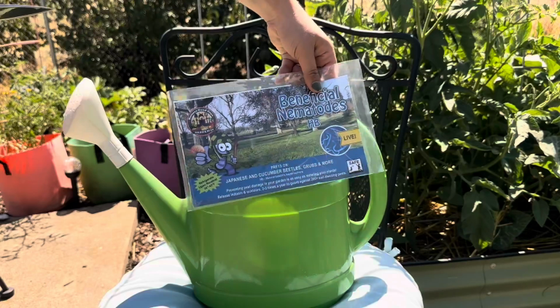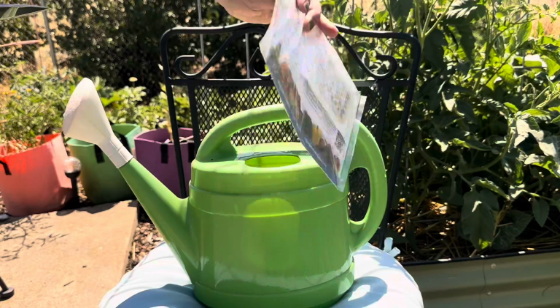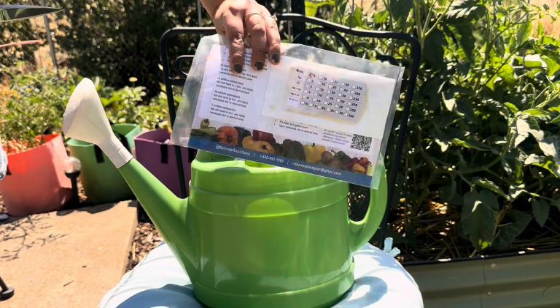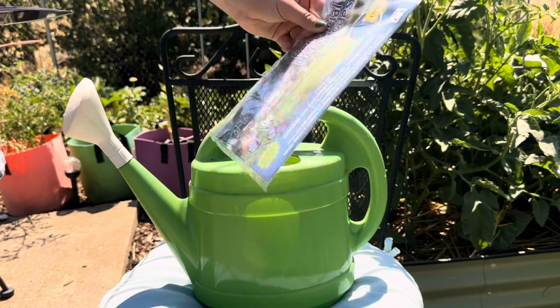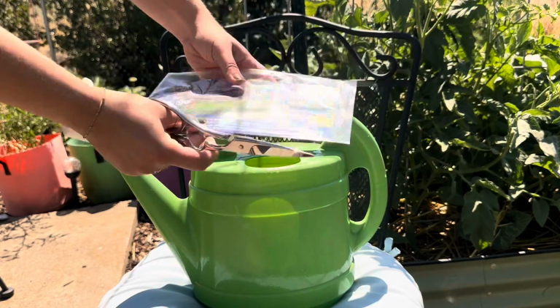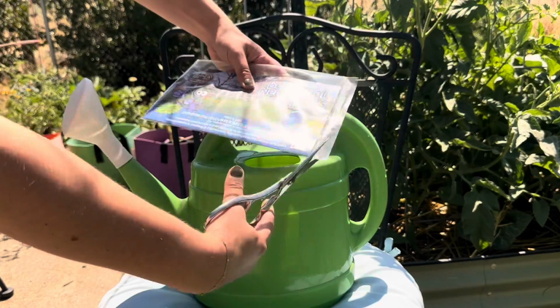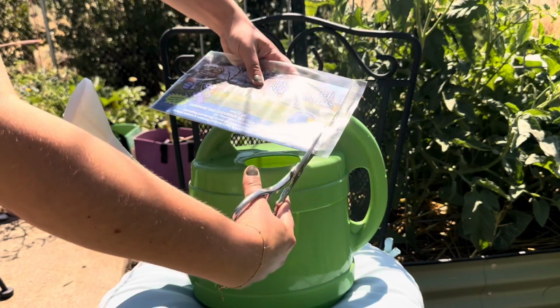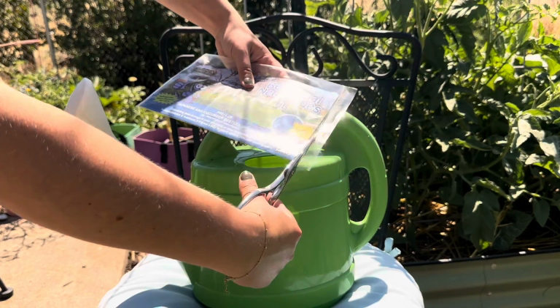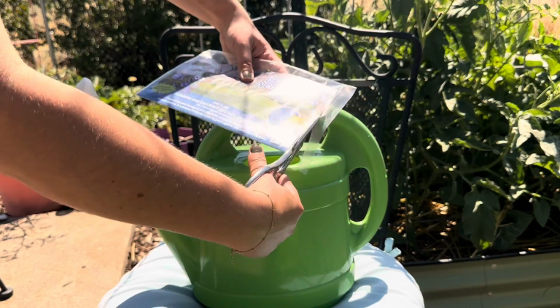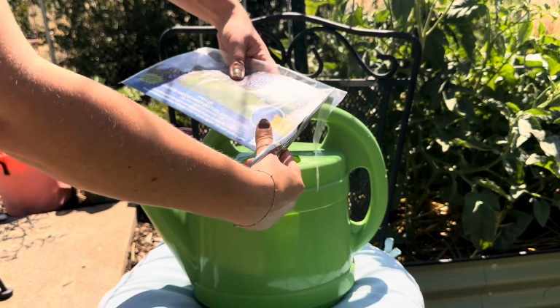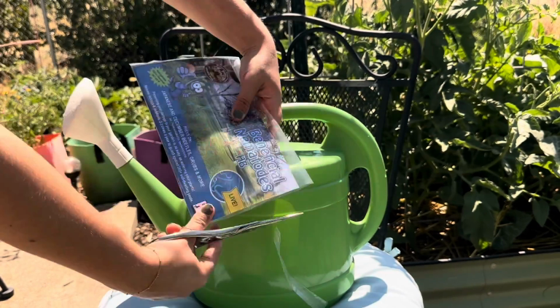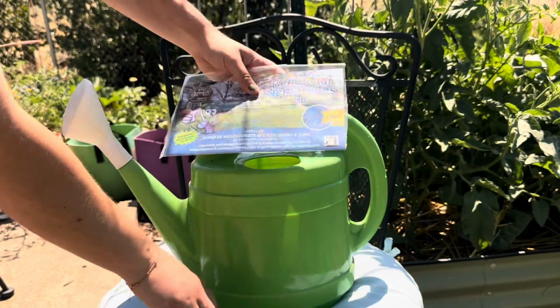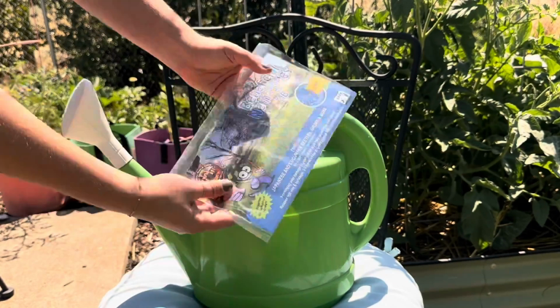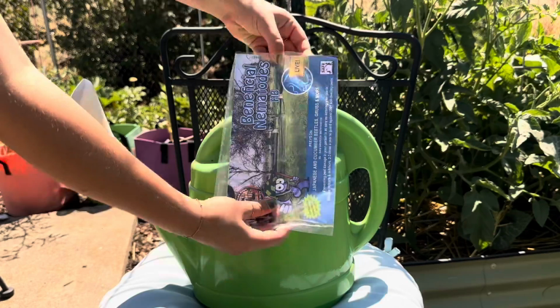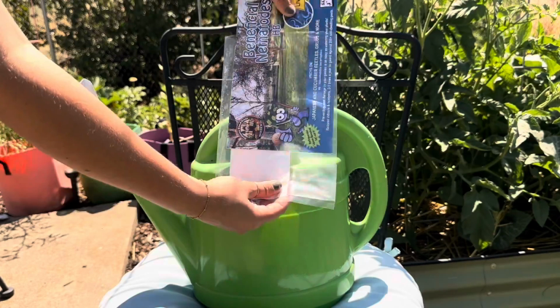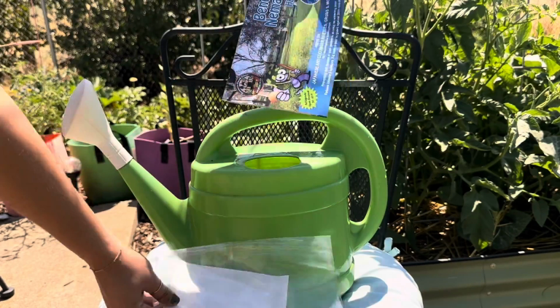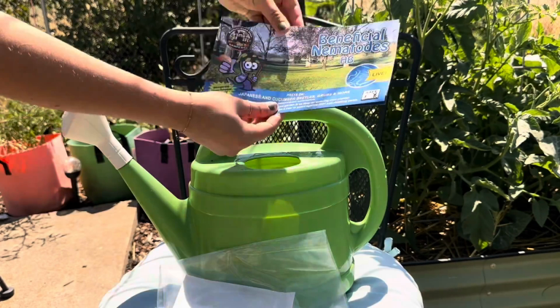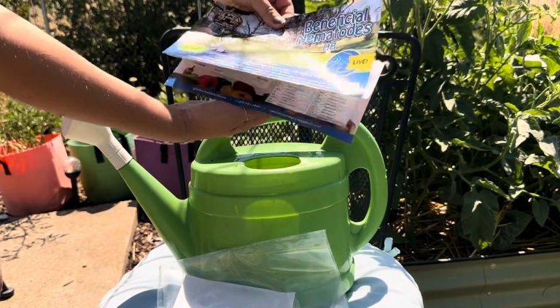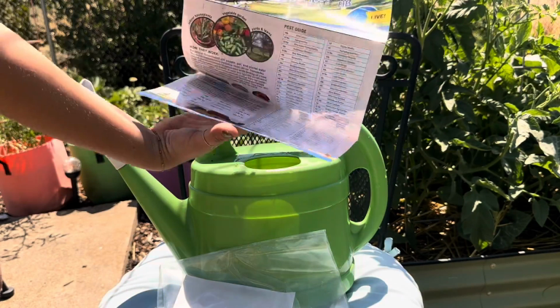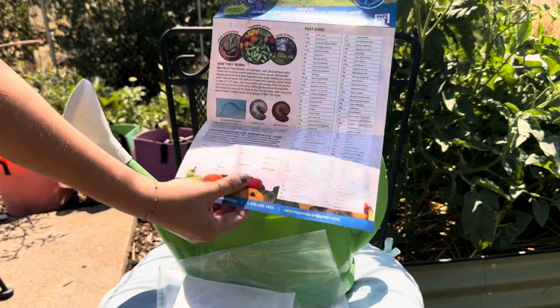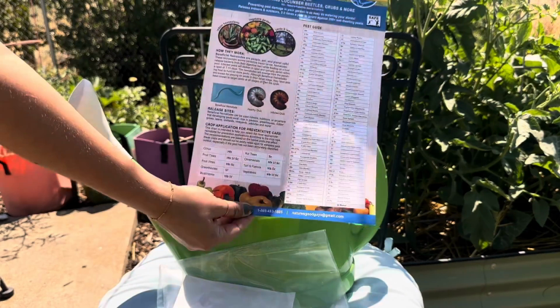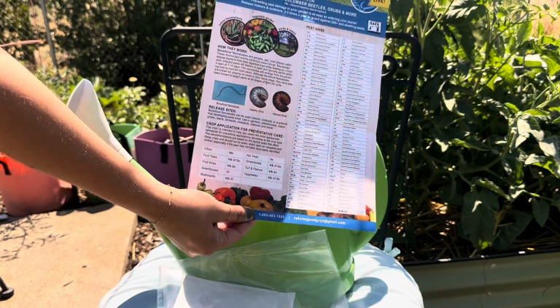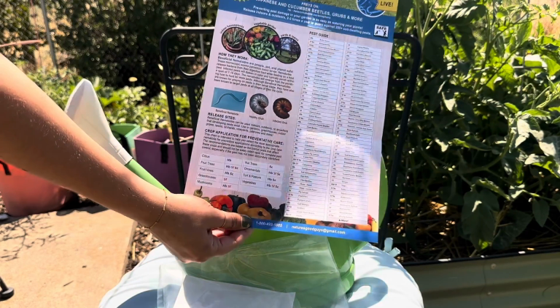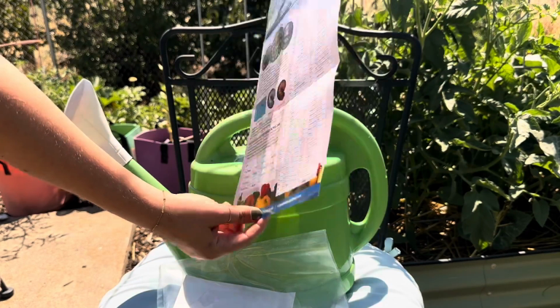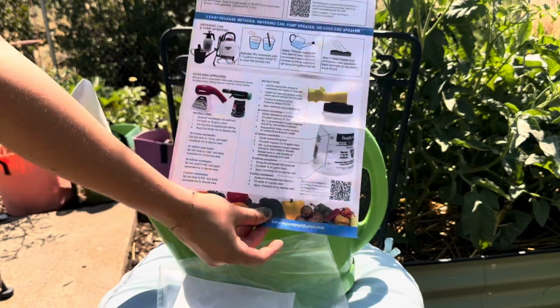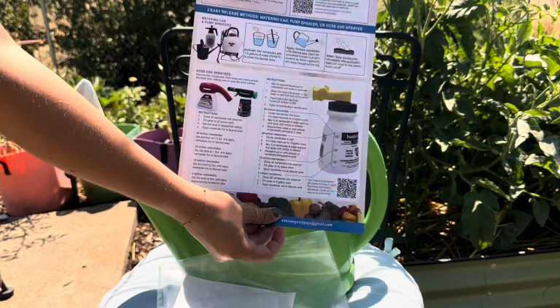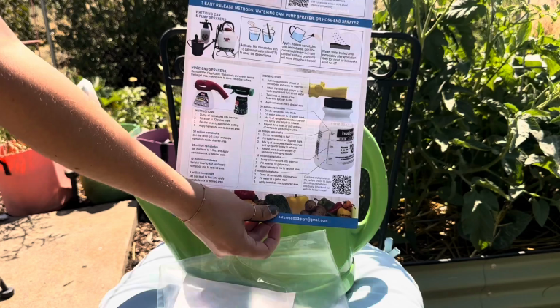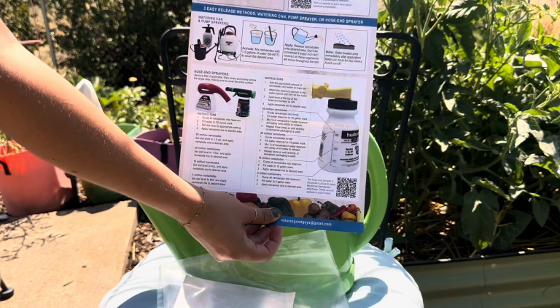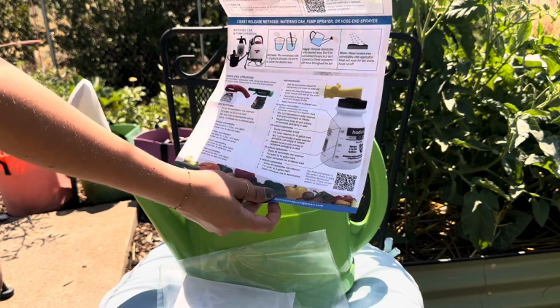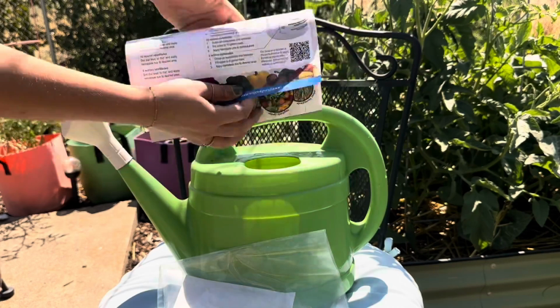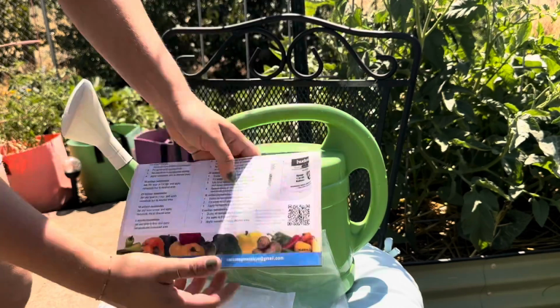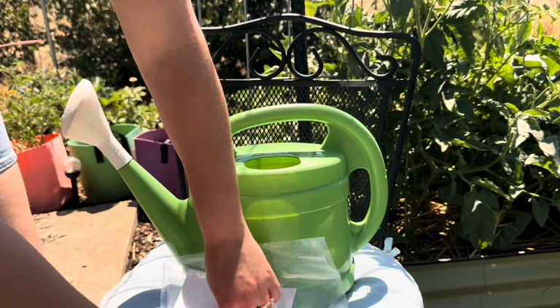If you have a garden and you want to prevent pests, remember to target them in the soil. There are a lot of insects that have a larval or egg stage in the soil, so in order to take care of them at the source, you're going to want to release beneficial nematodes.